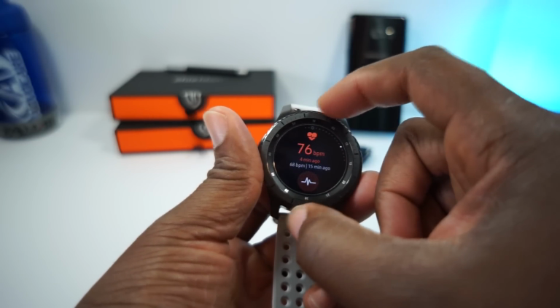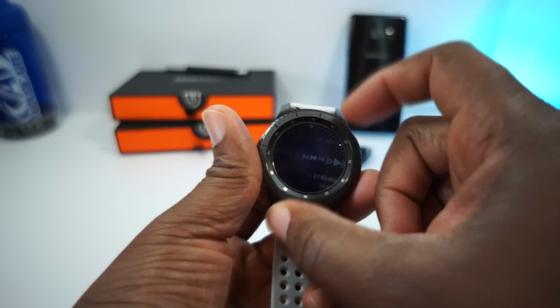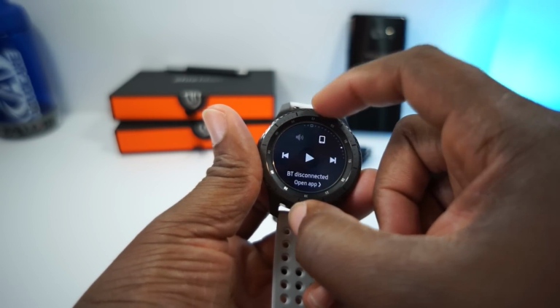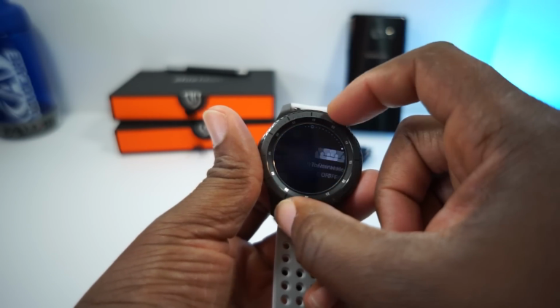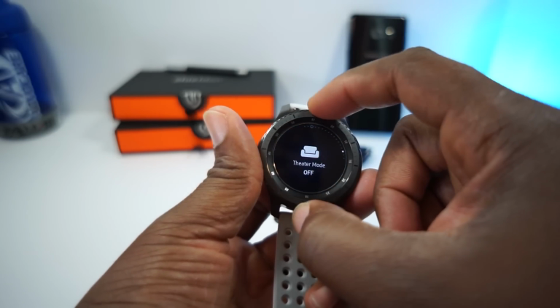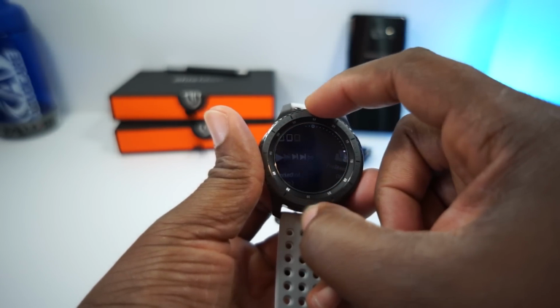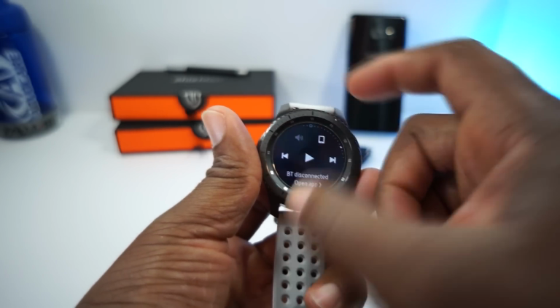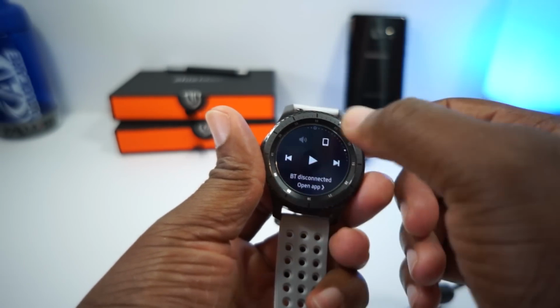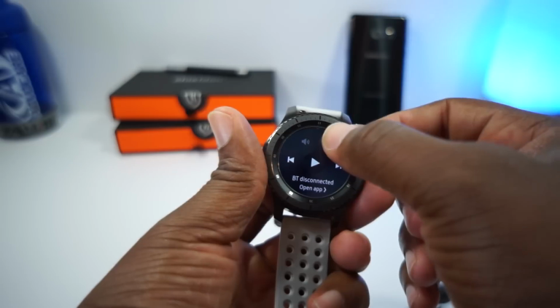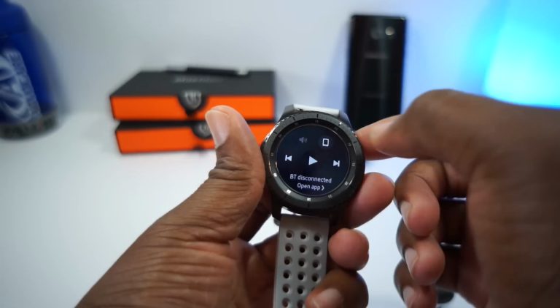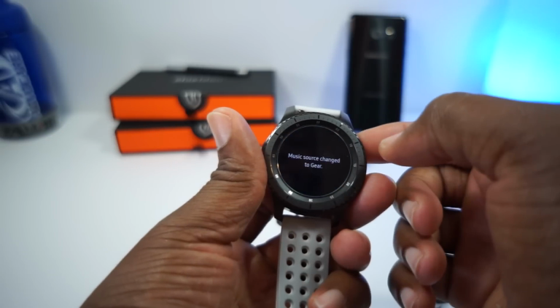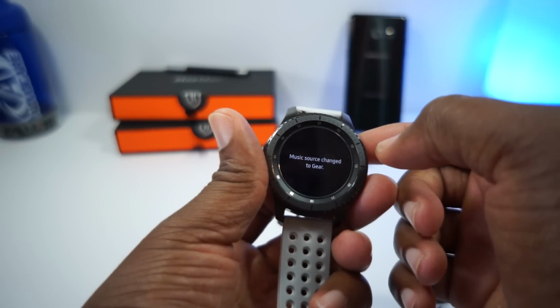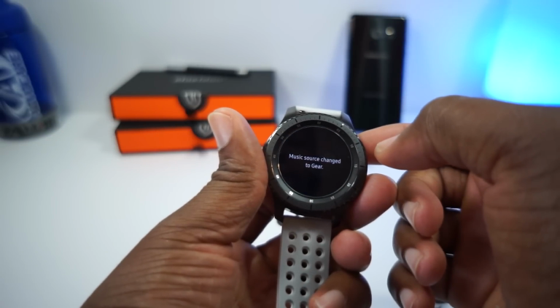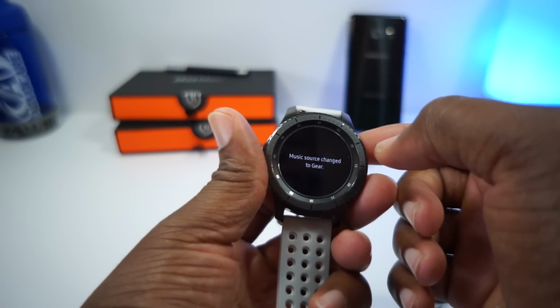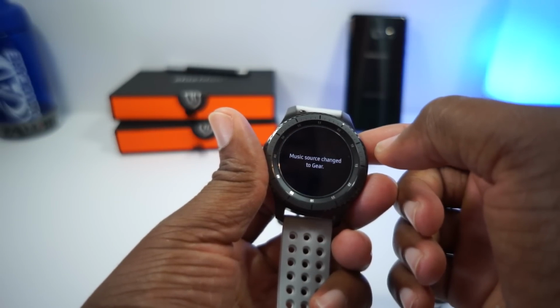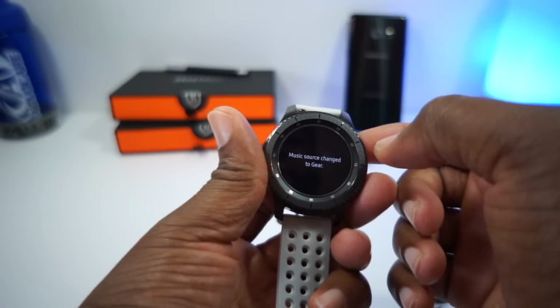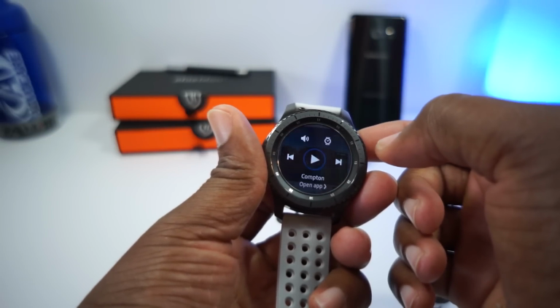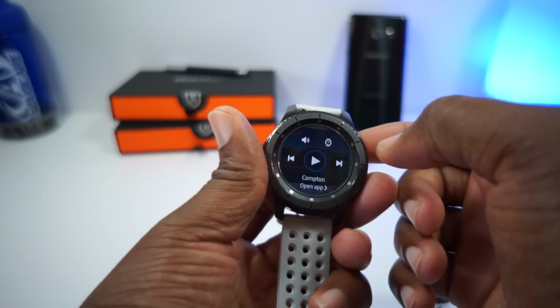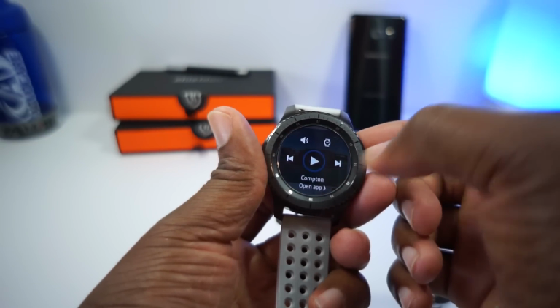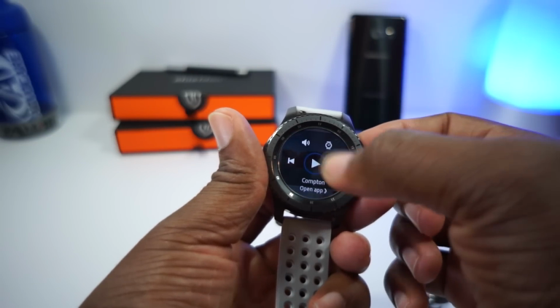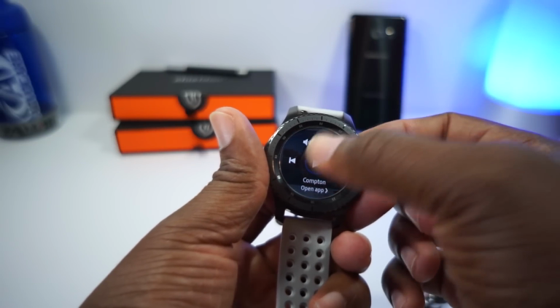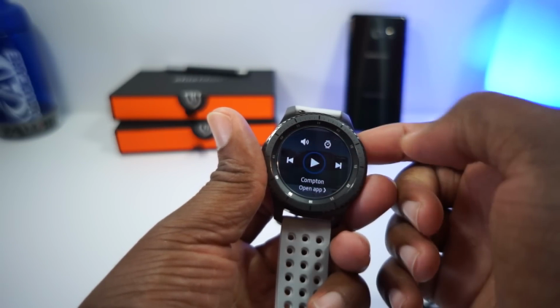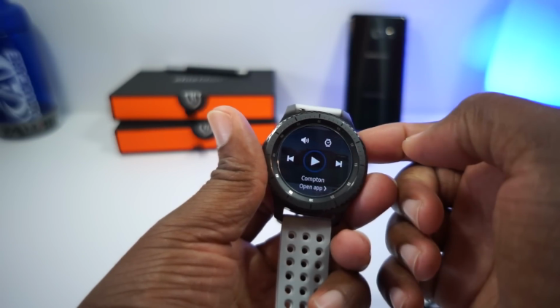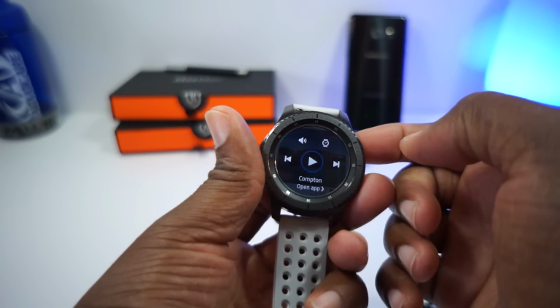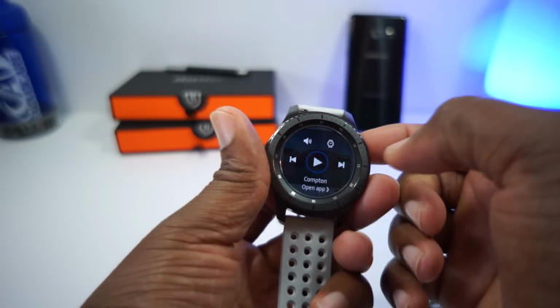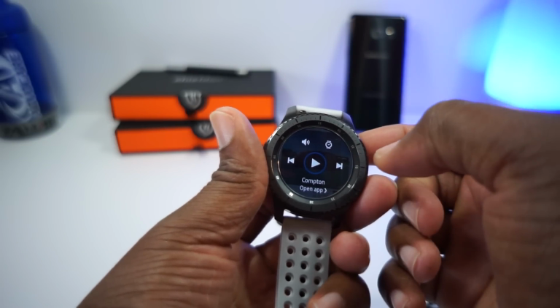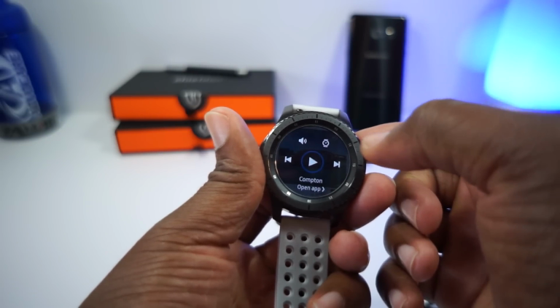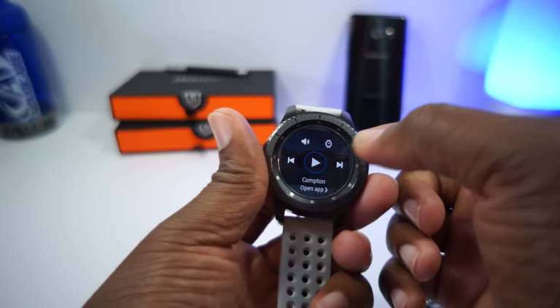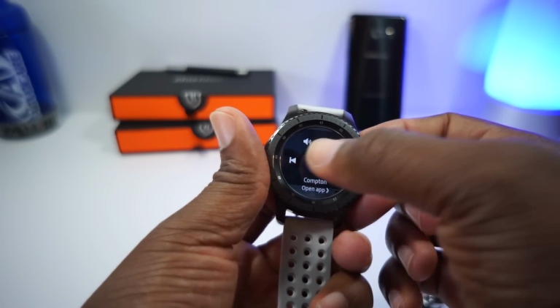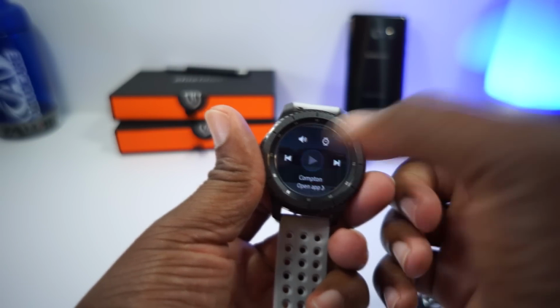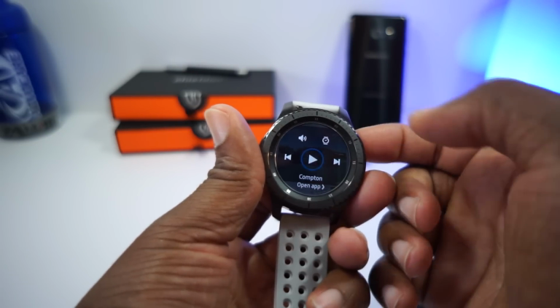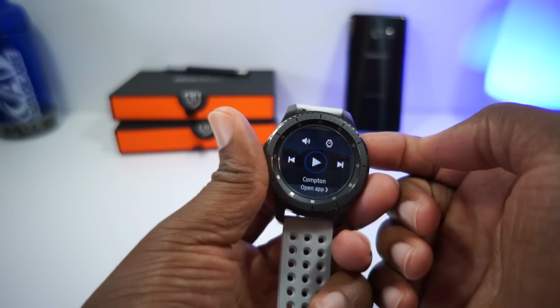So we see here. Let's change this back to the gear. Let's play some — that's my song right there. Compton, Kendrick Lamar.